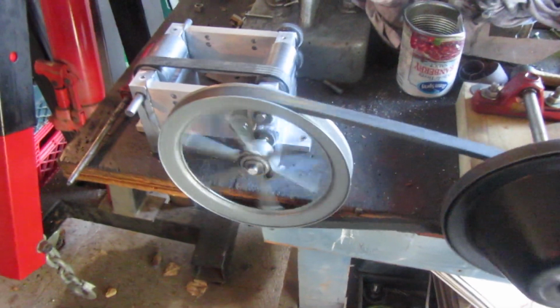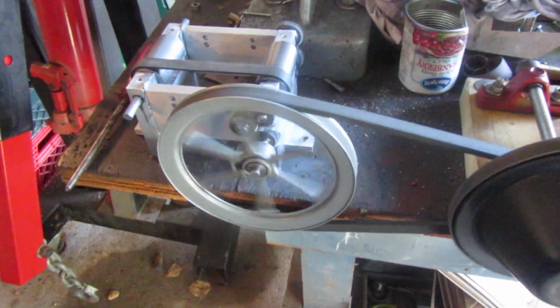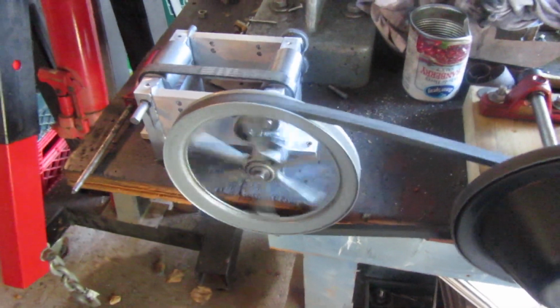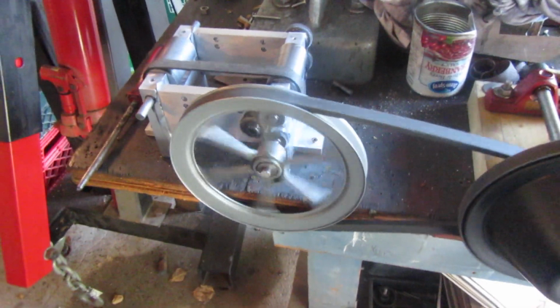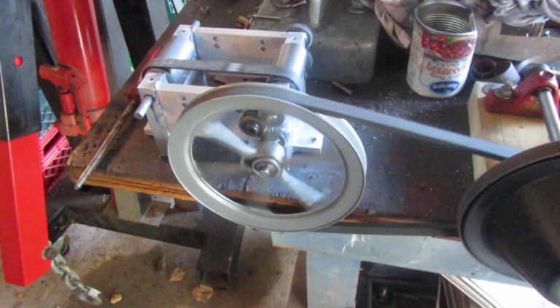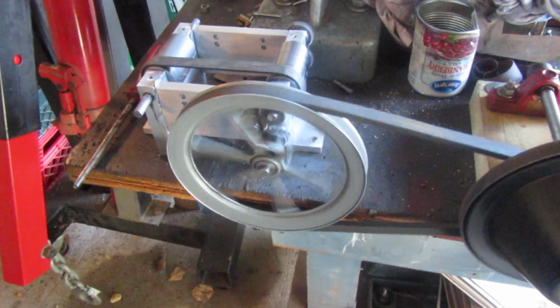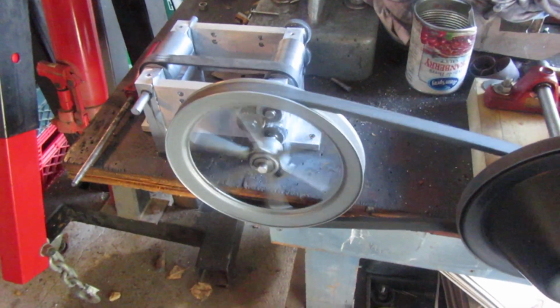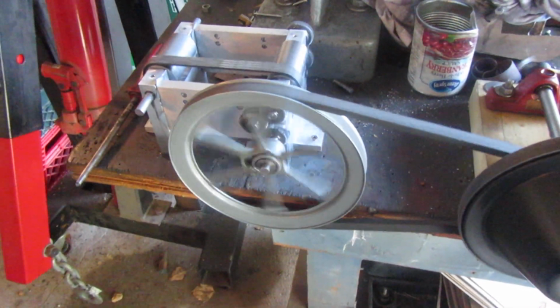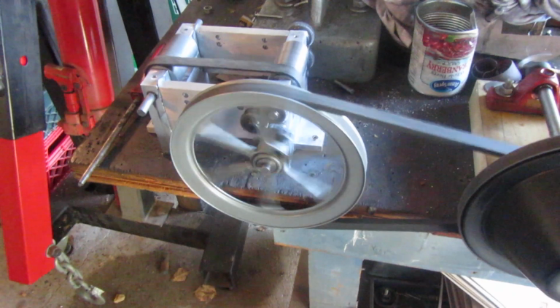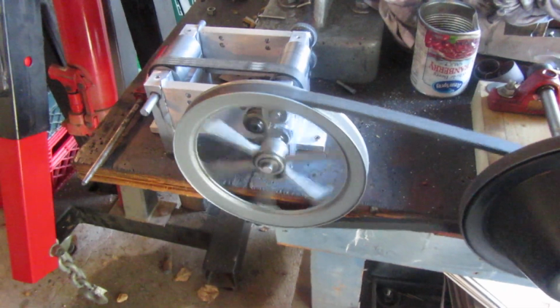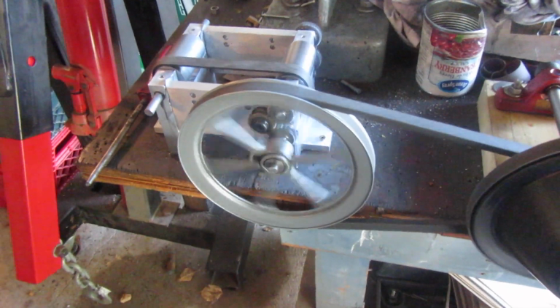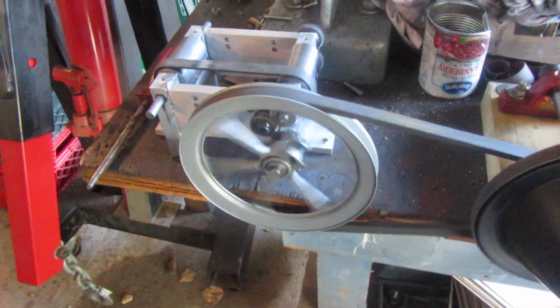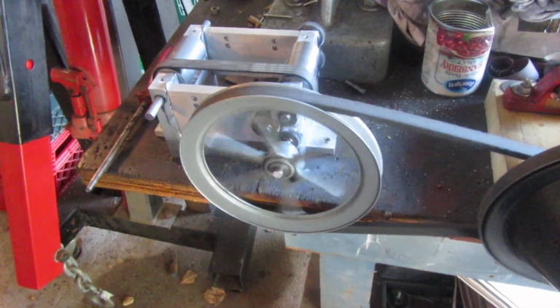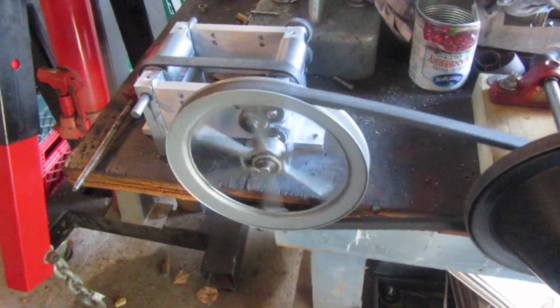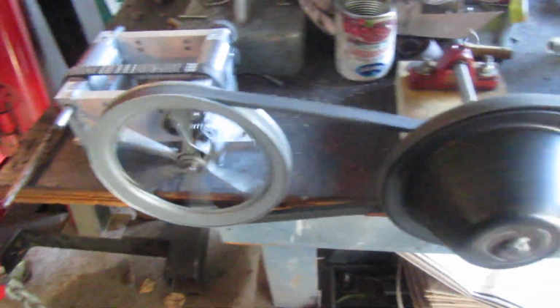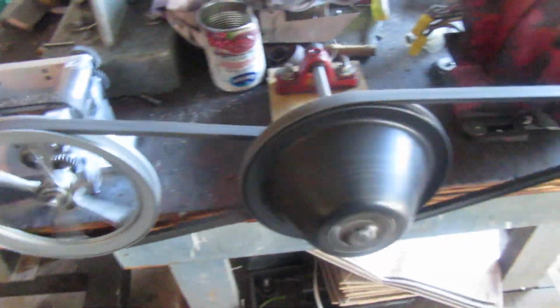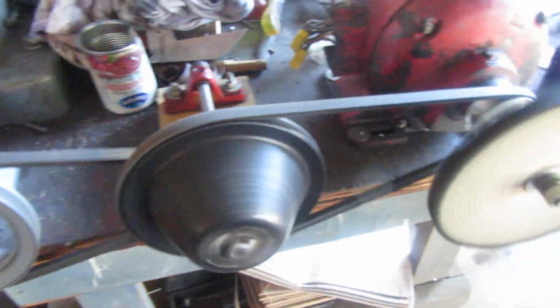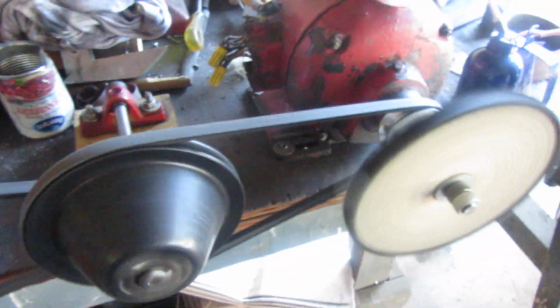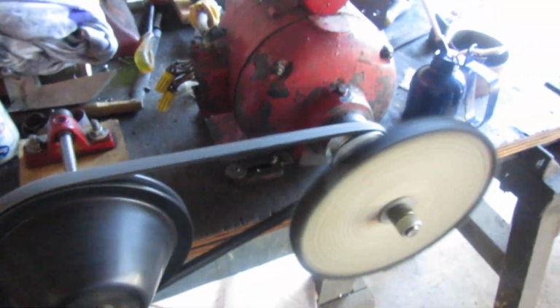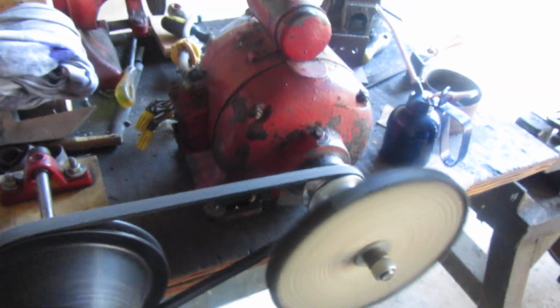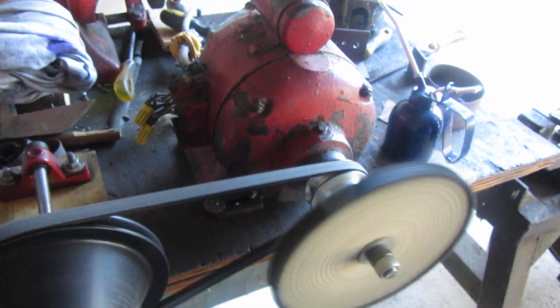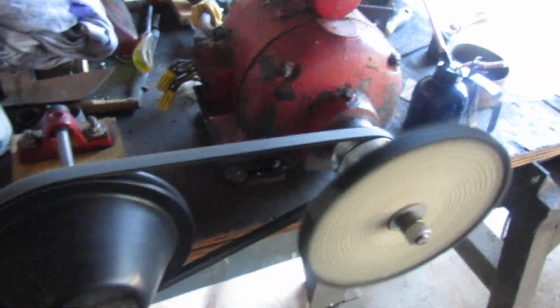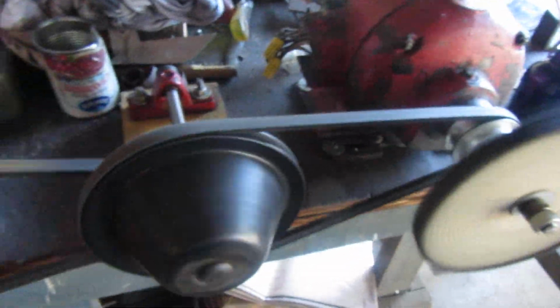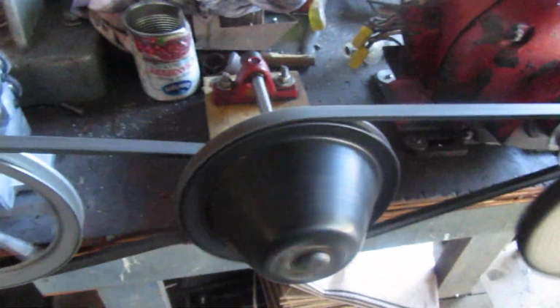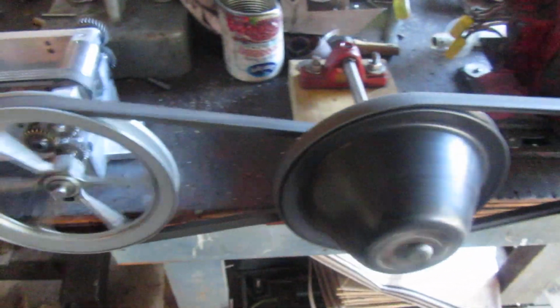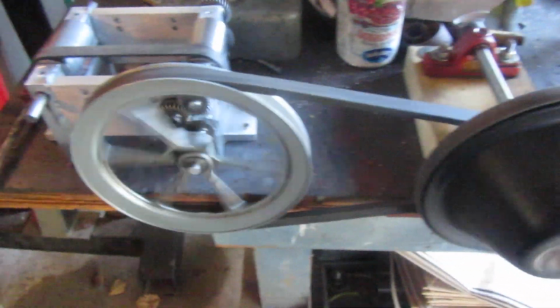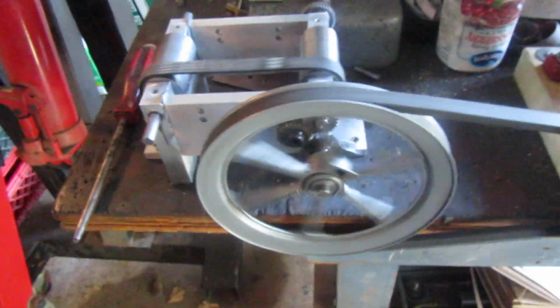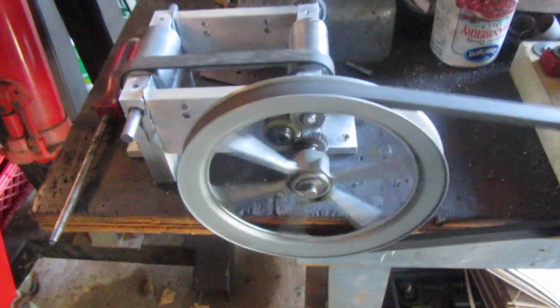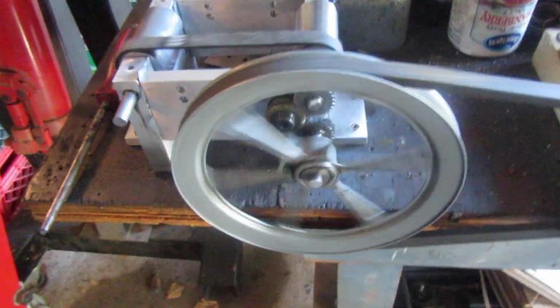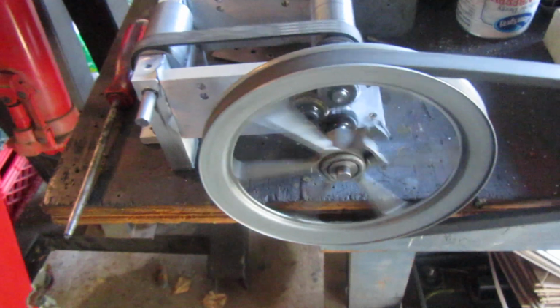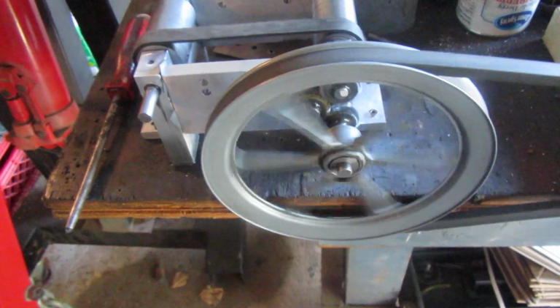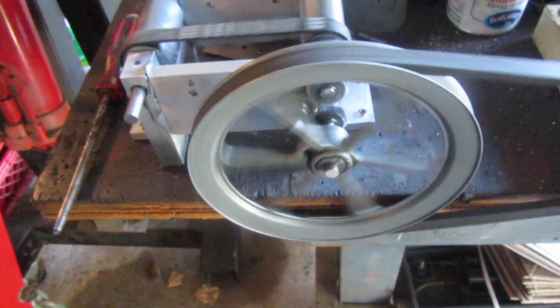The flat belt reversing system is up and running. I'm using my old bale elevator motor to power things here initially until I get any tight spots worn in.